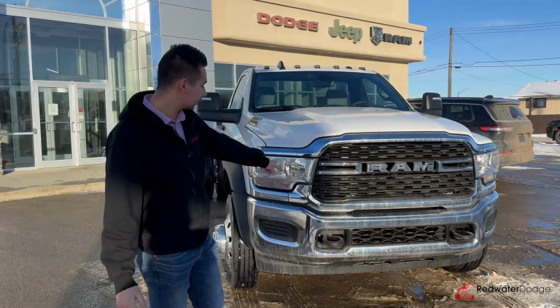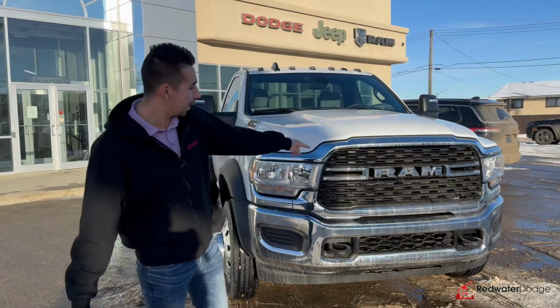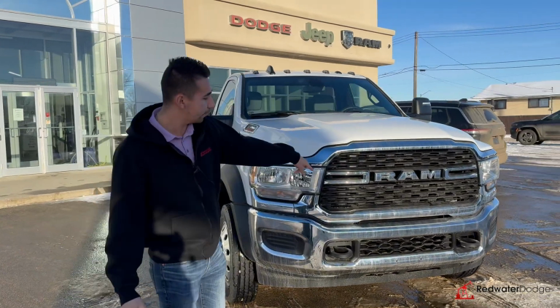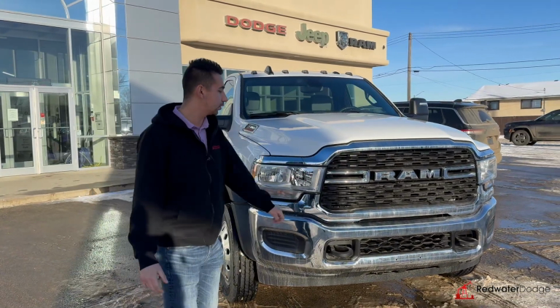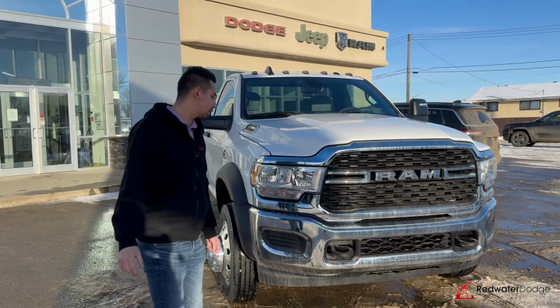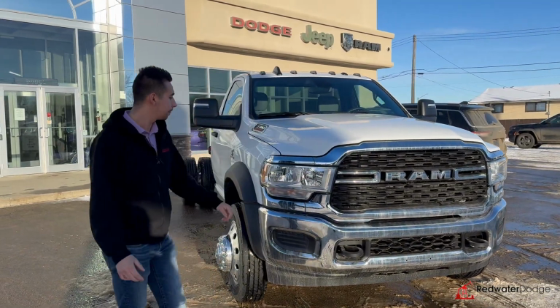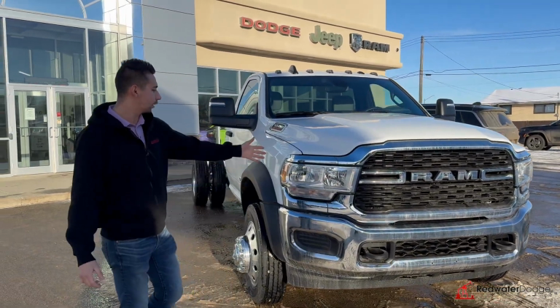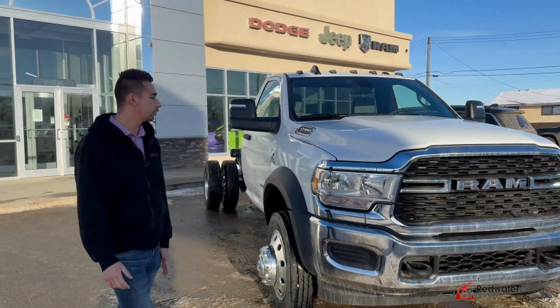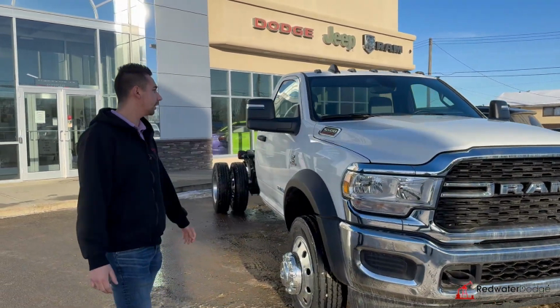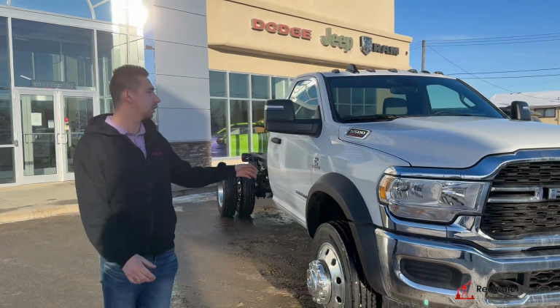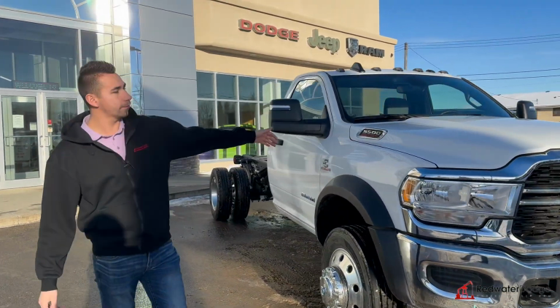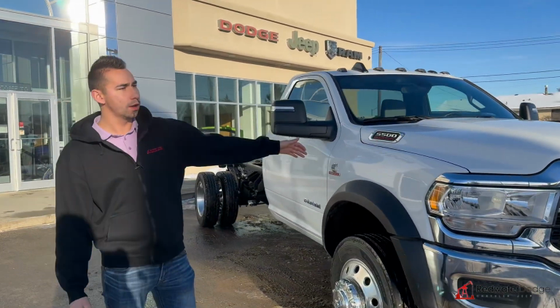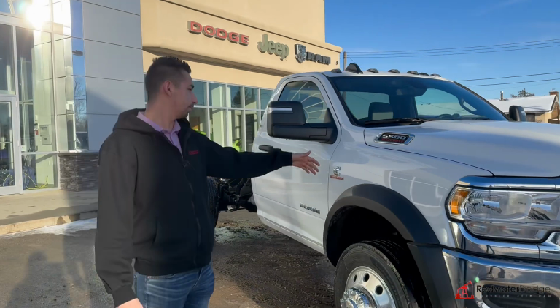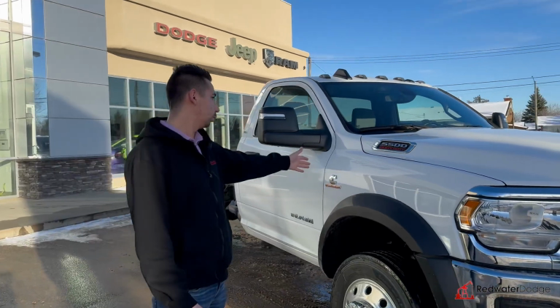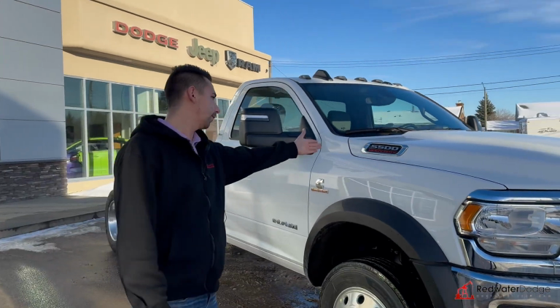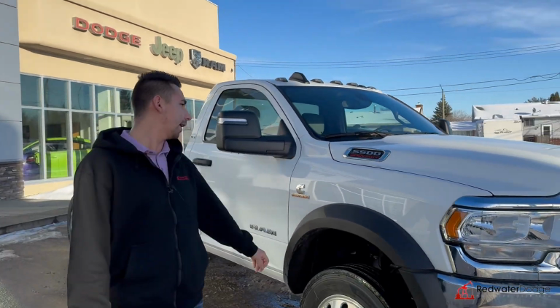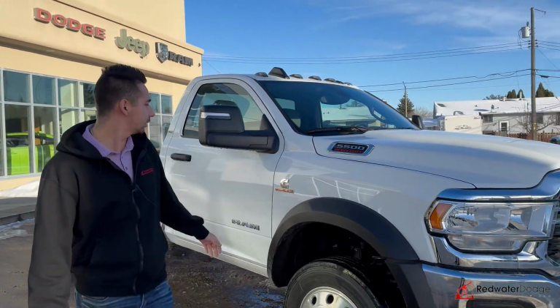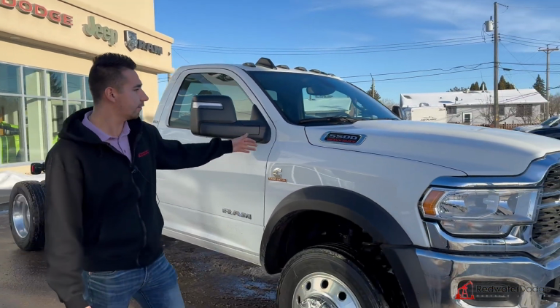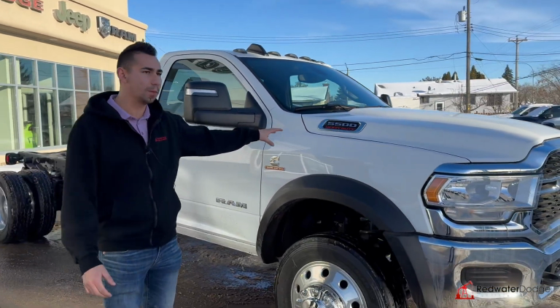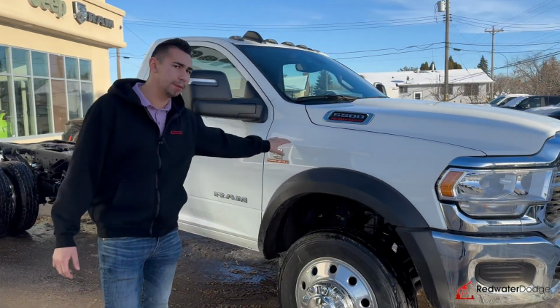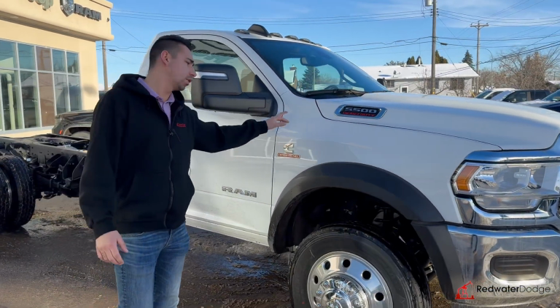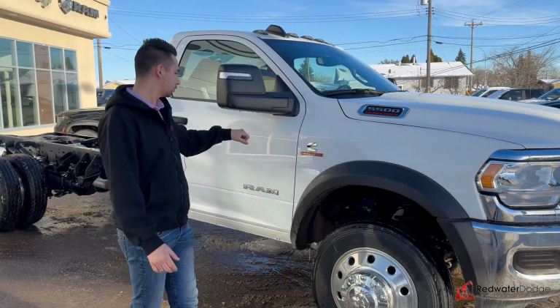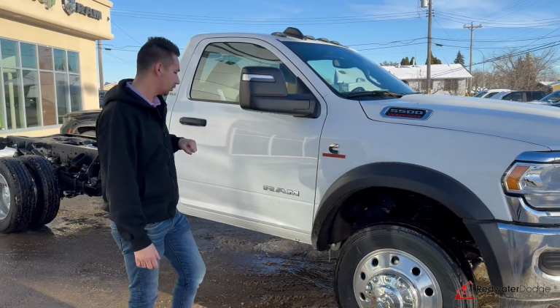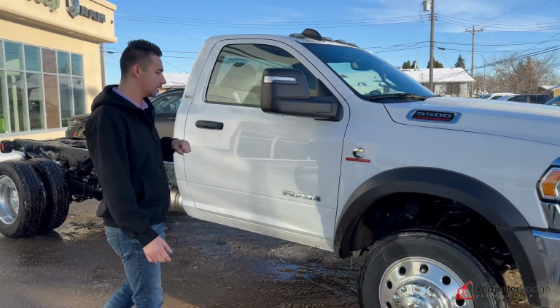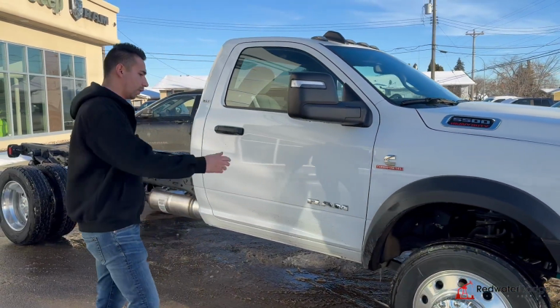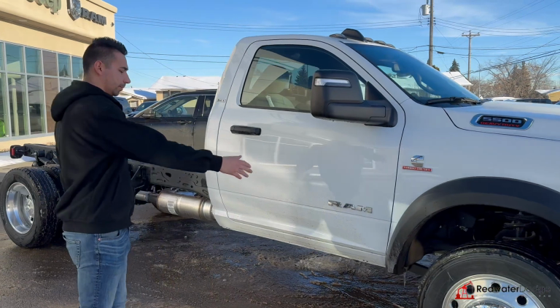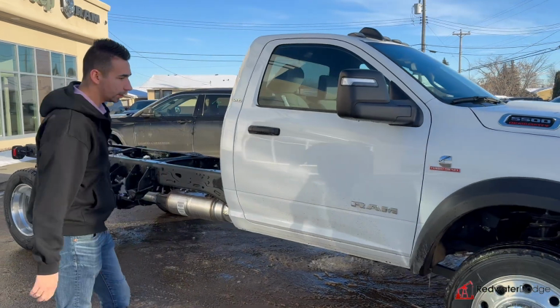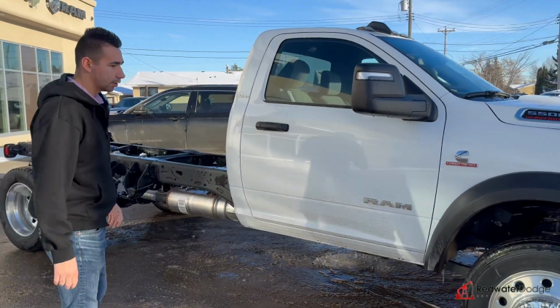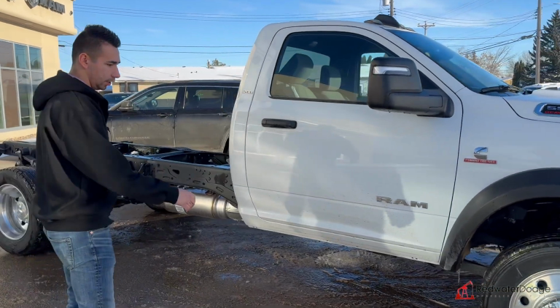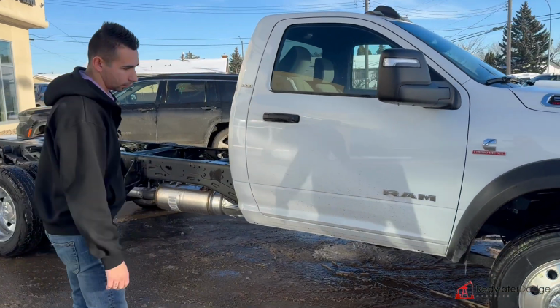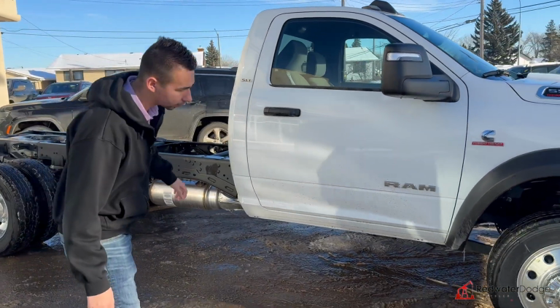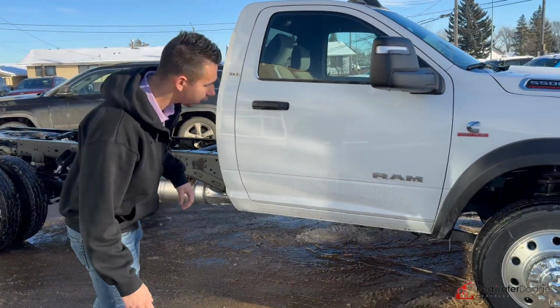It's got the extra heavy-duty tow hooks in there. We've got the halogen headlights, the 5500 badge, 6.7 high-output Cummins, Allison transmission. We have the big wheels and the hand-coated tires.